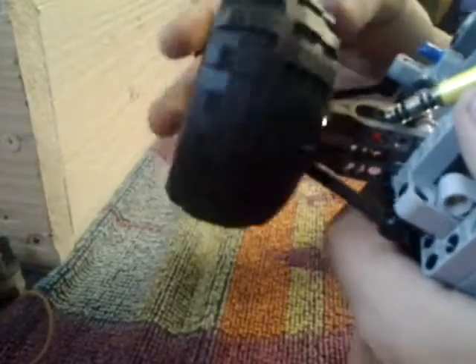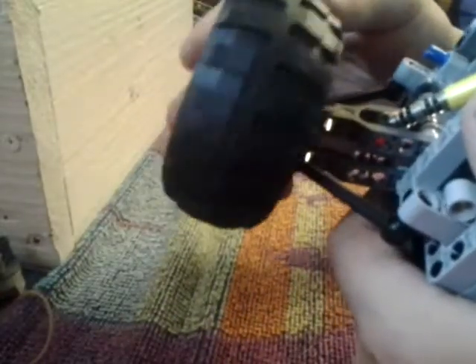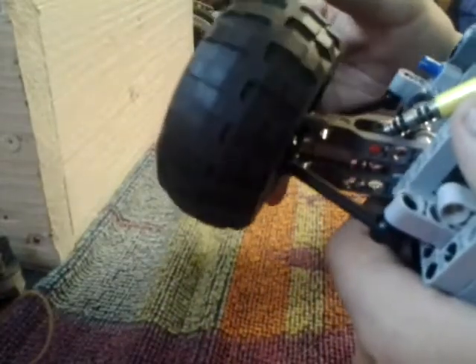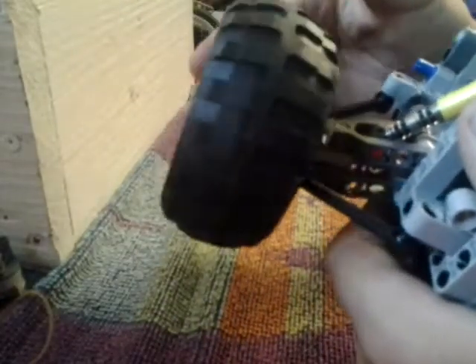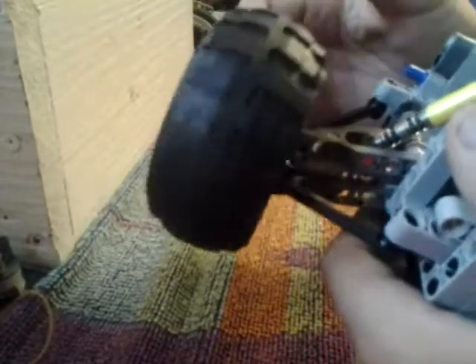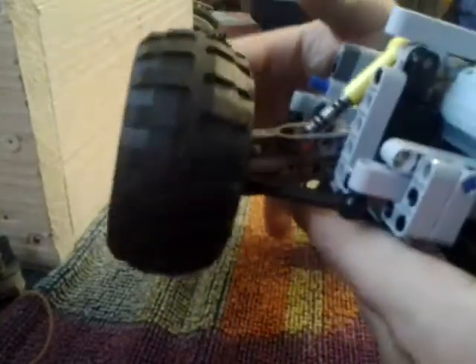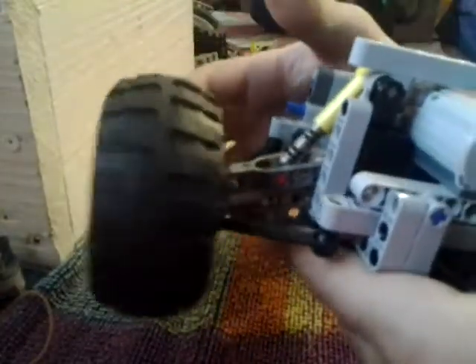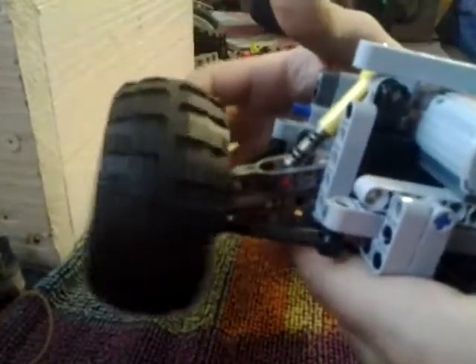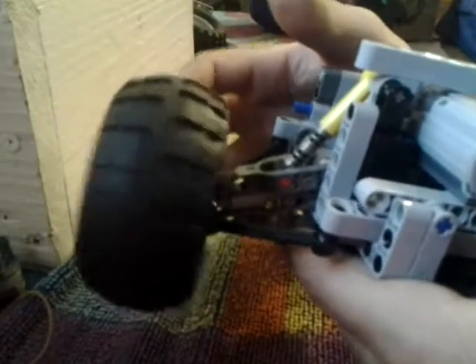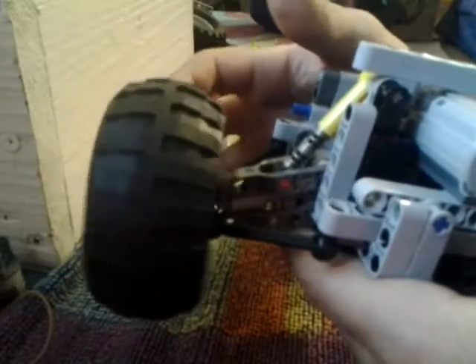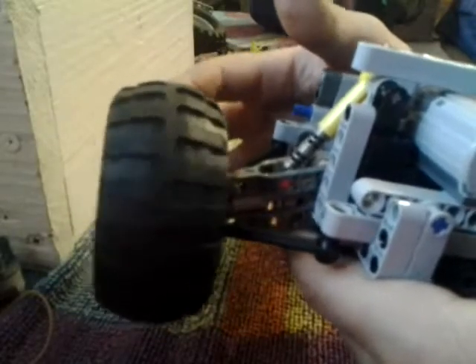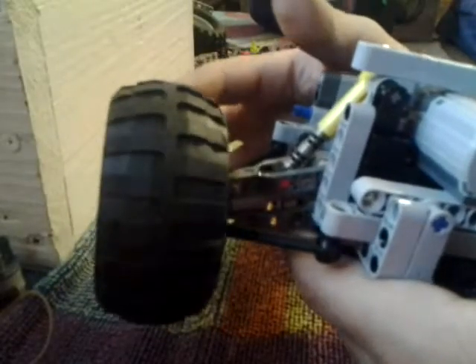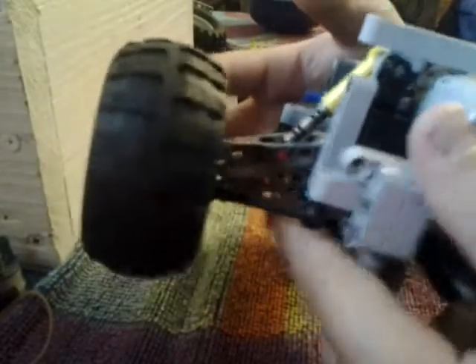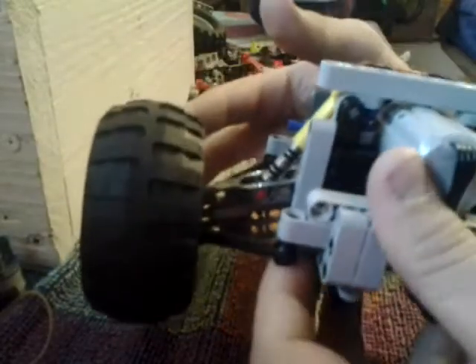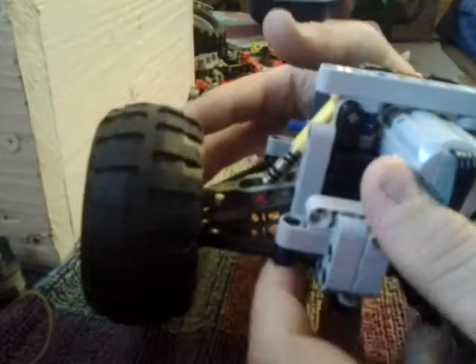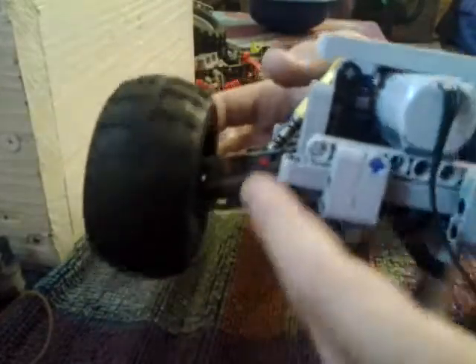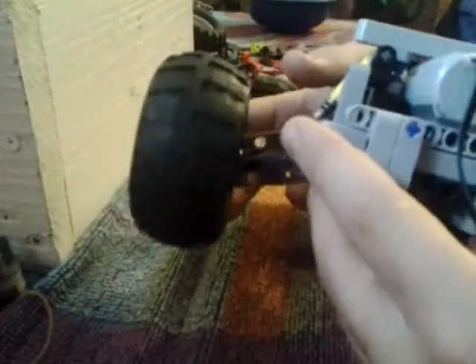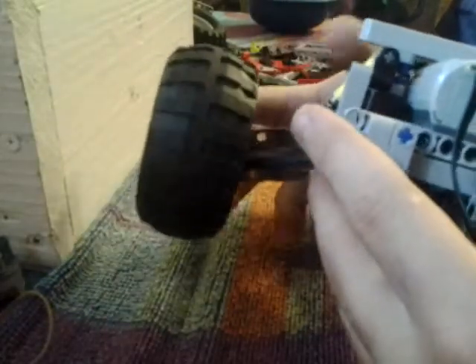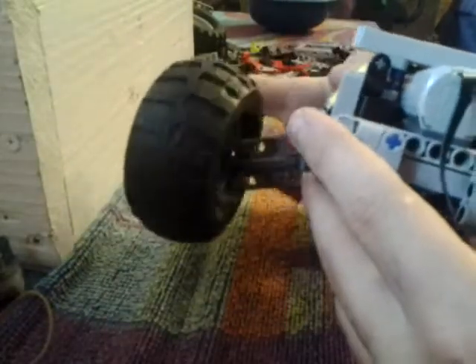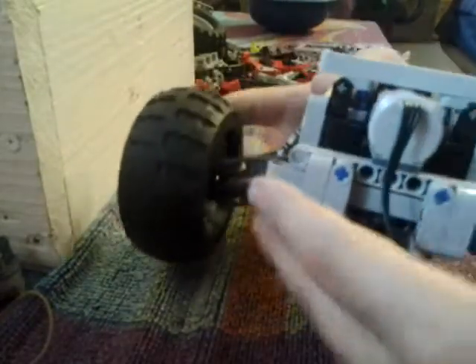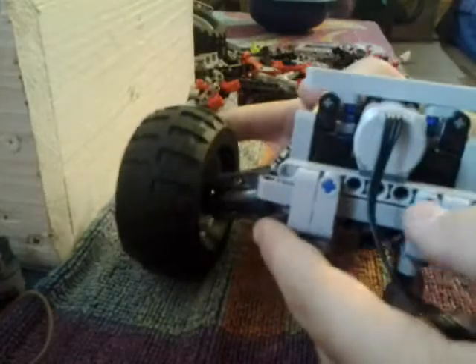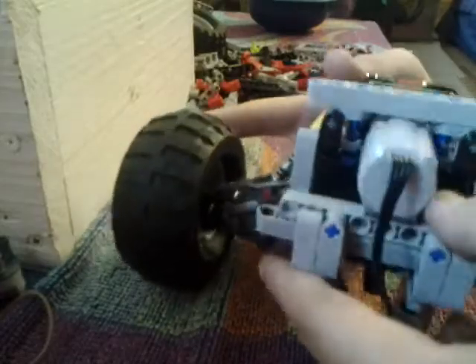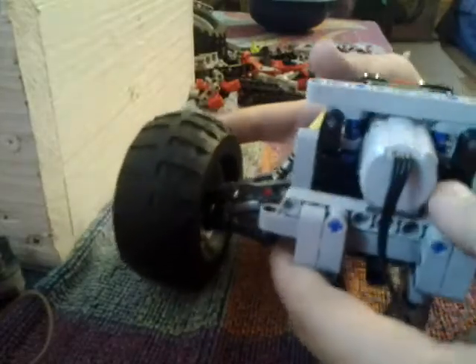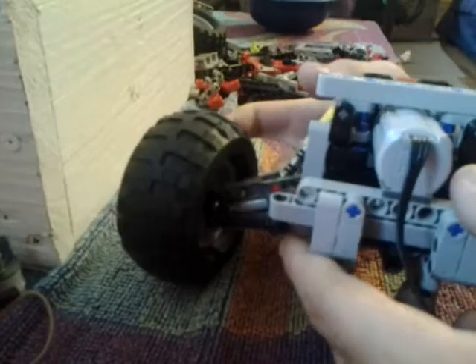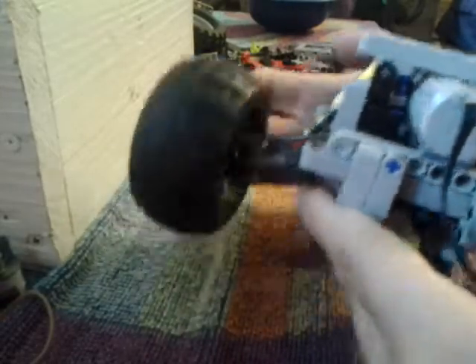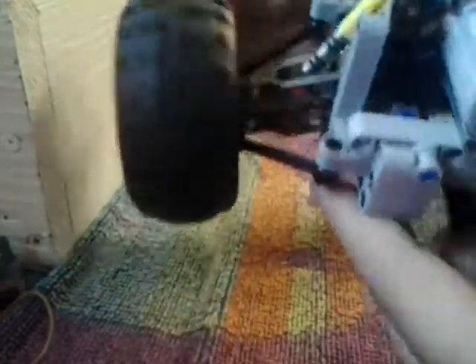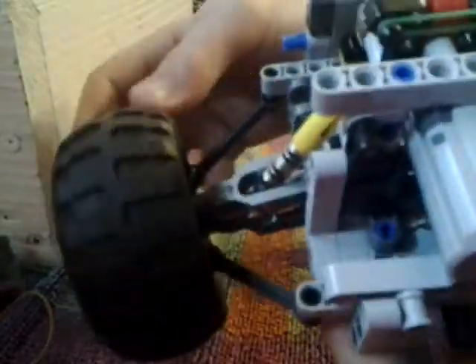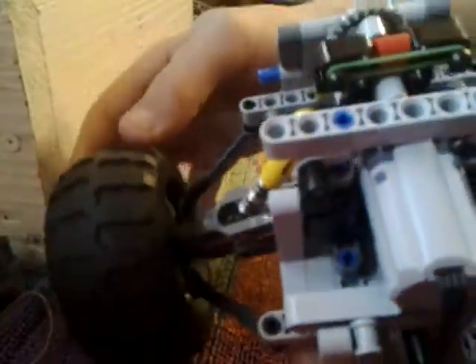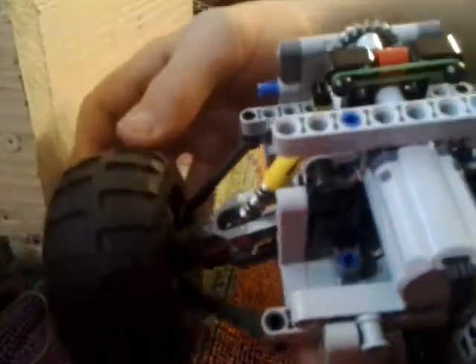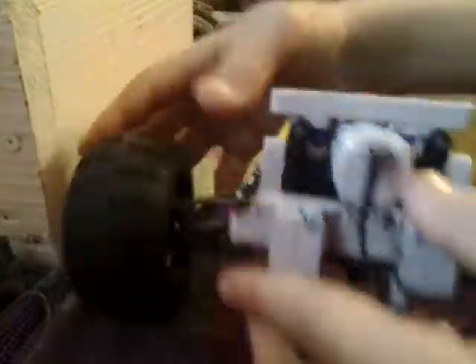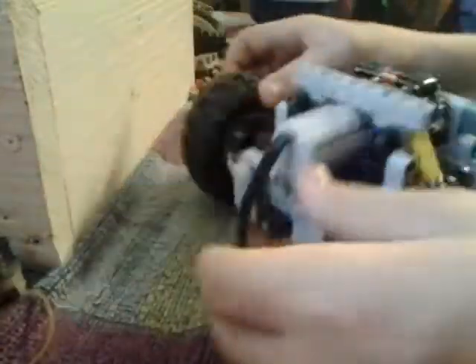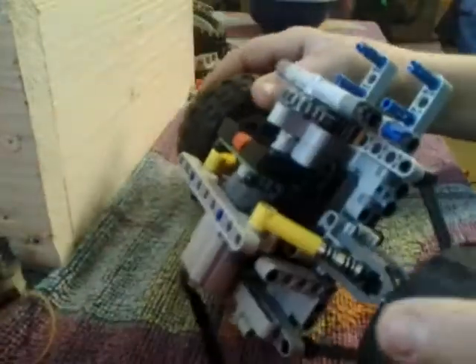The only problem I see is it's sort of loose. But I can fix that pretty easily — that's the problem, it's just loose.